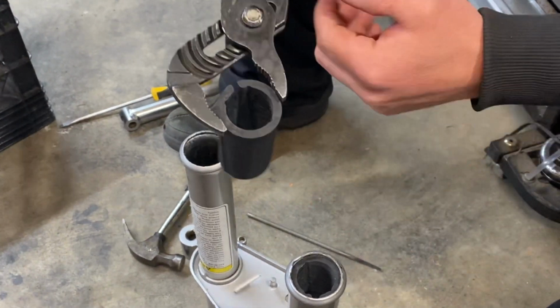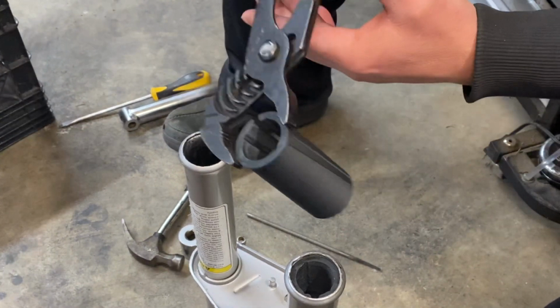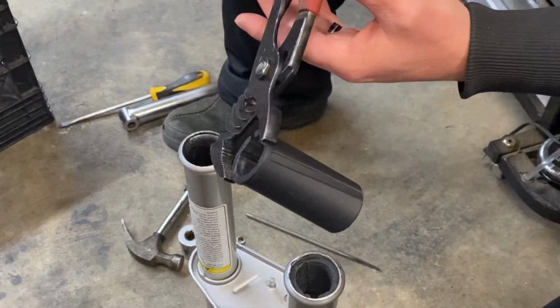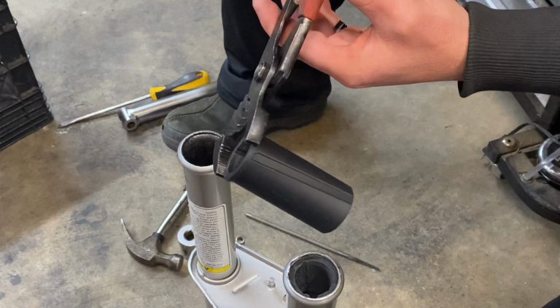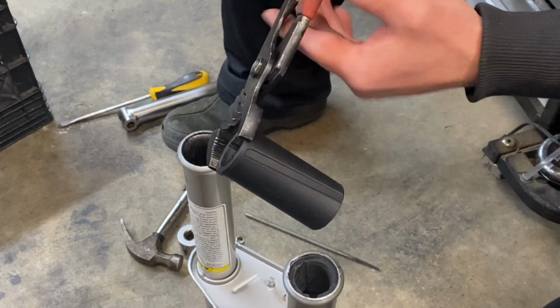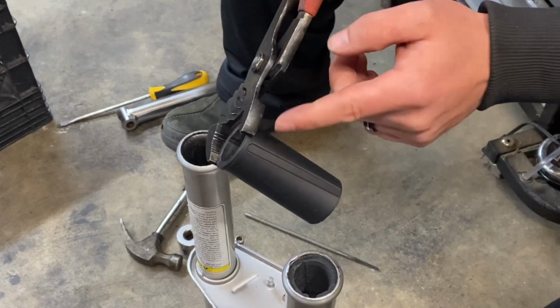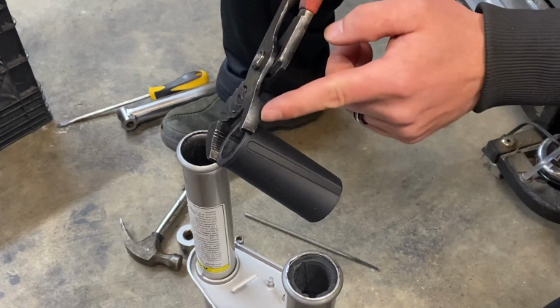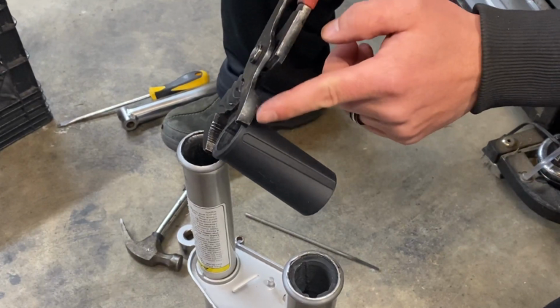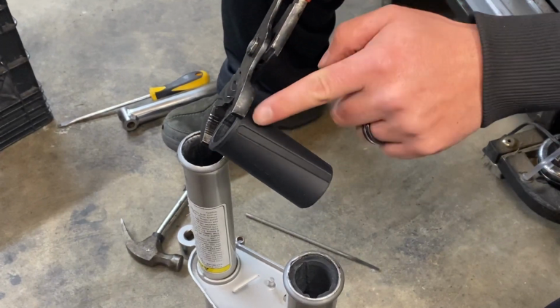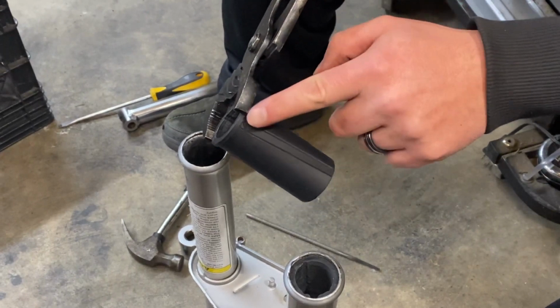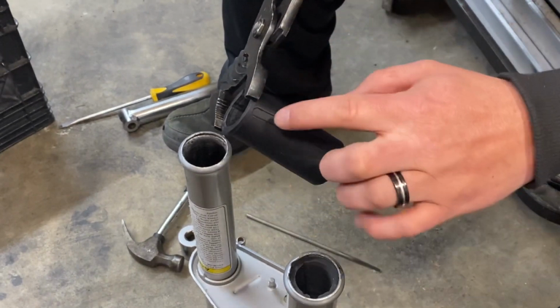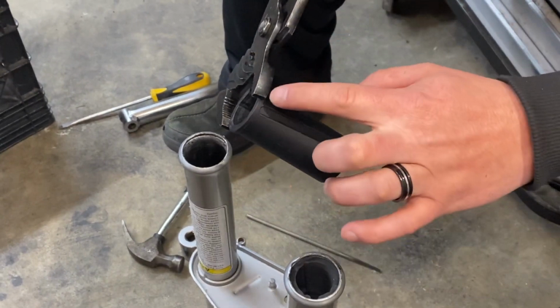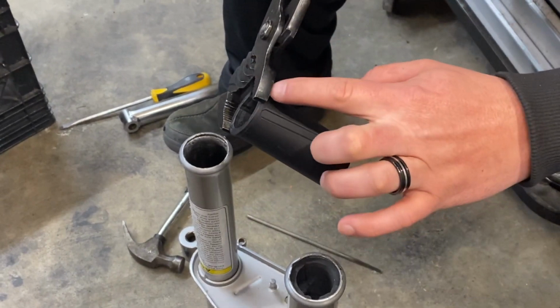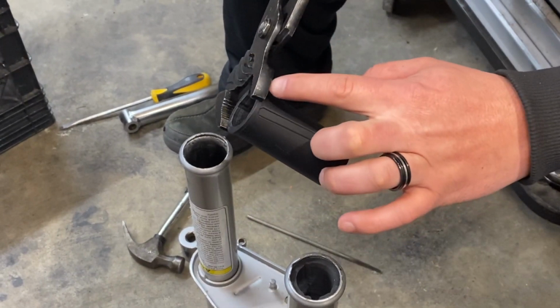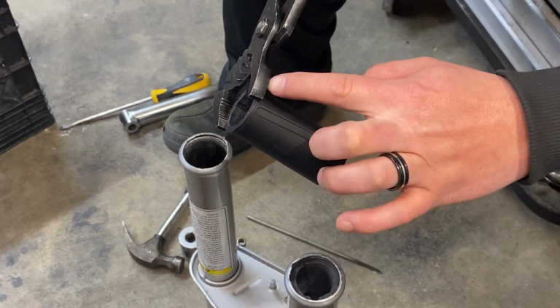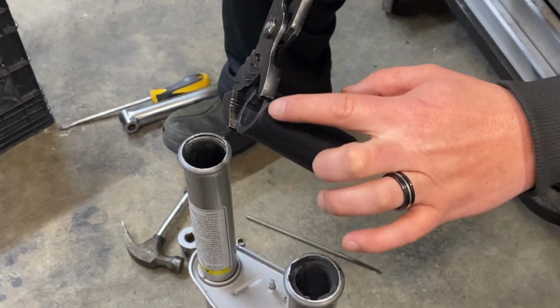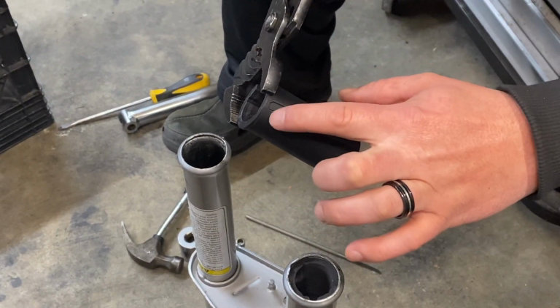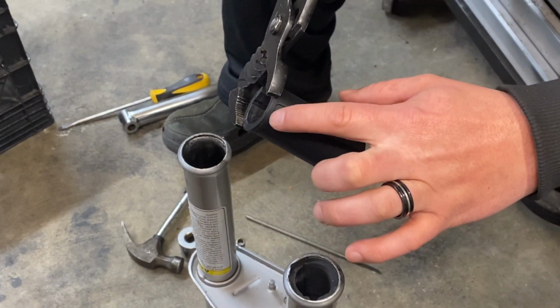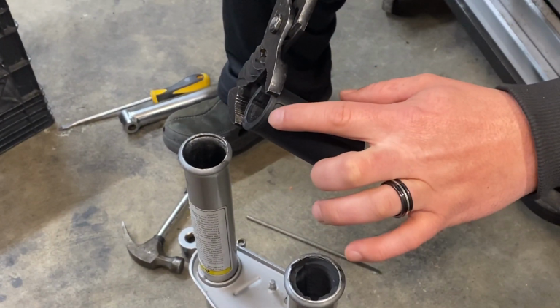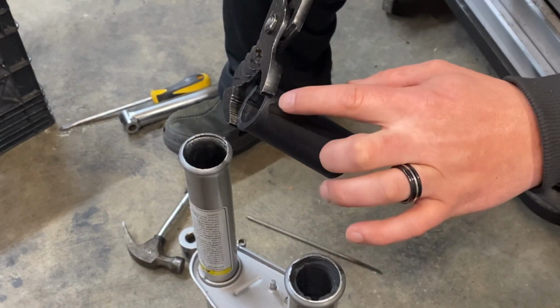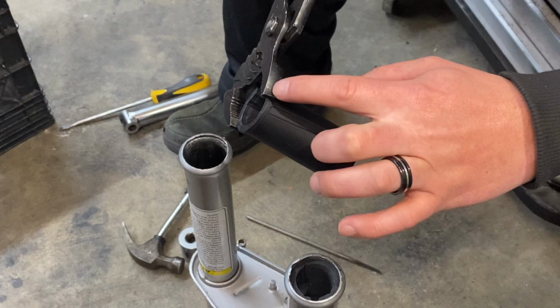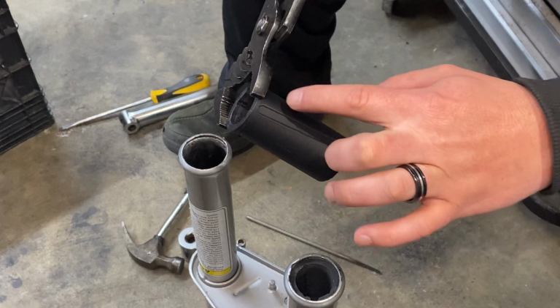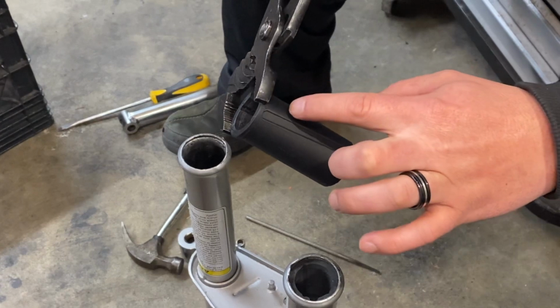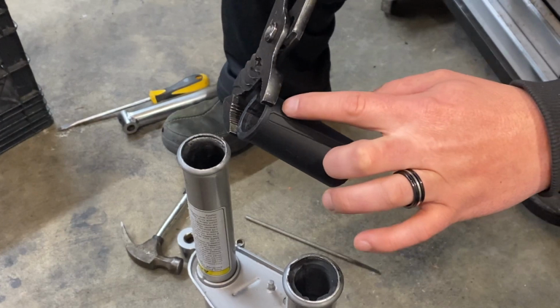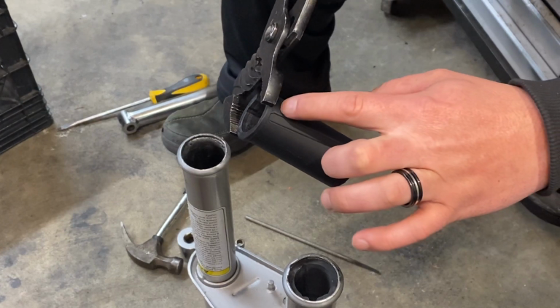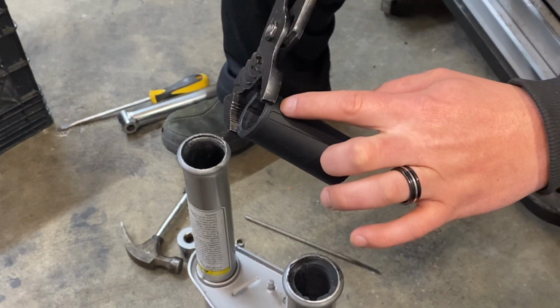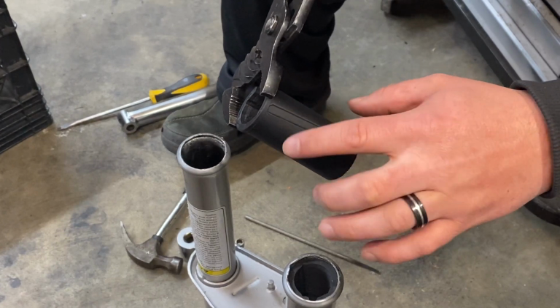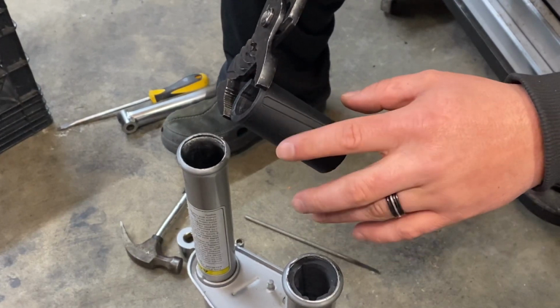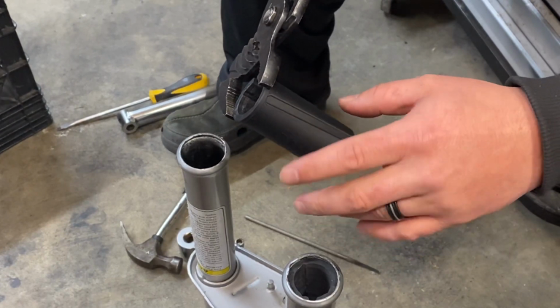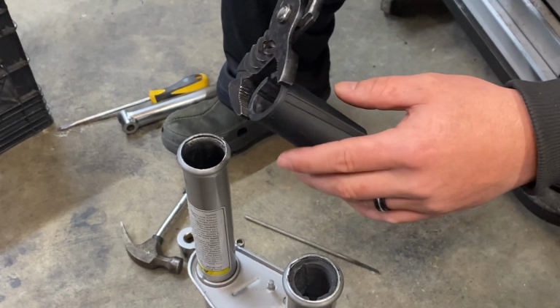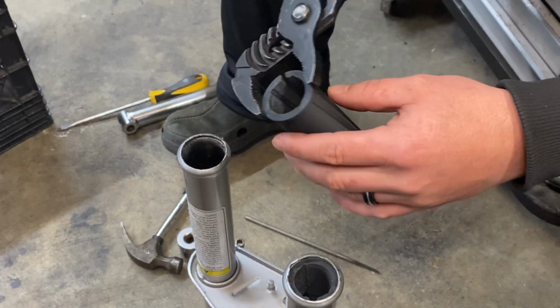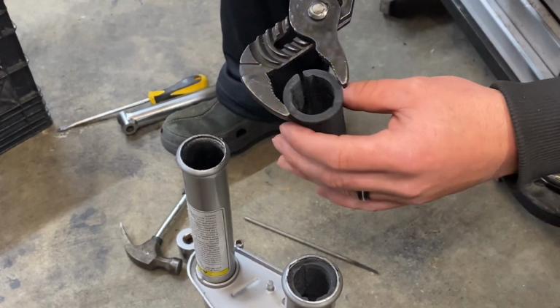Another important part is getting just the bottom of the channel lock to the bottom edge of there. You don't want these way too far down because then you're going to be fighting yourself.